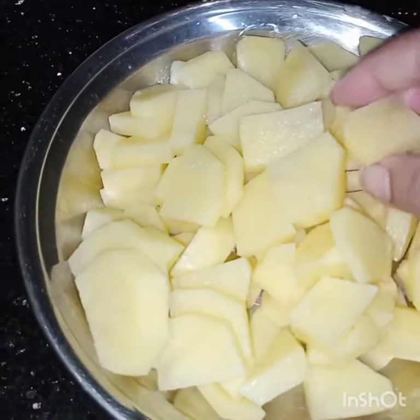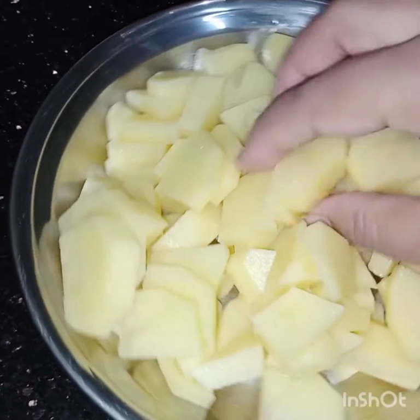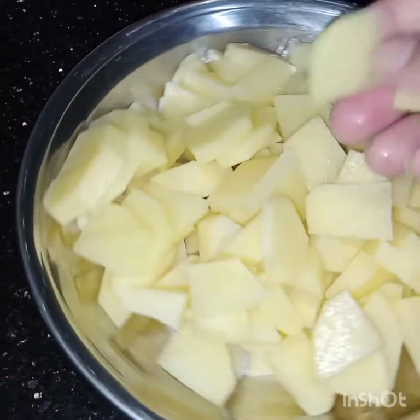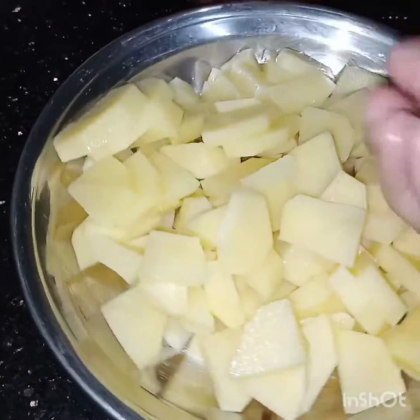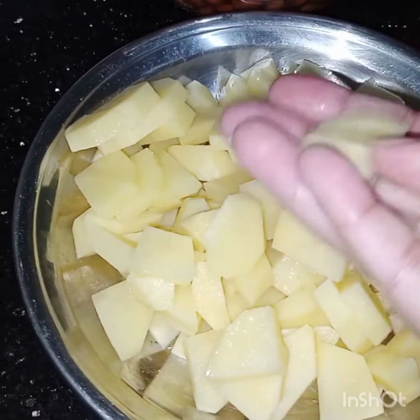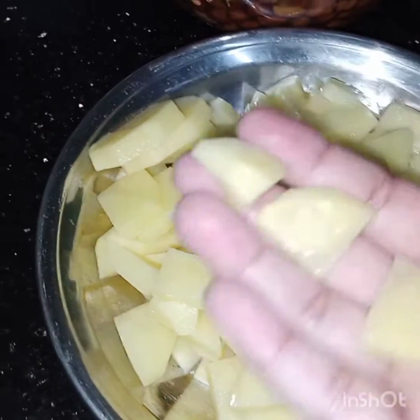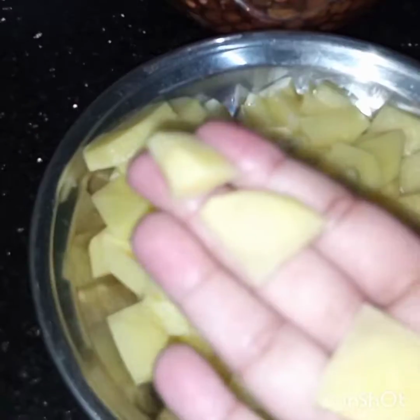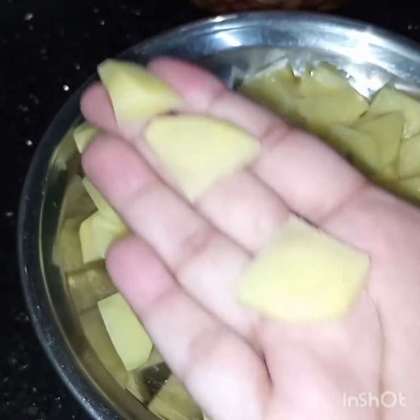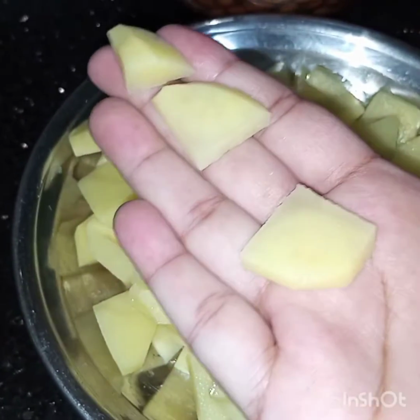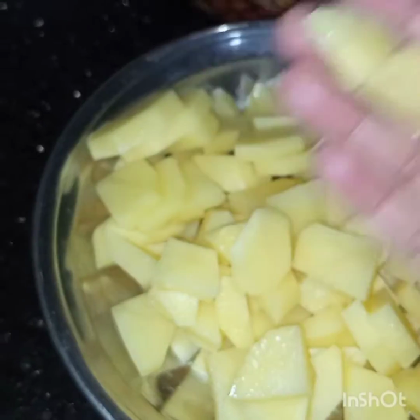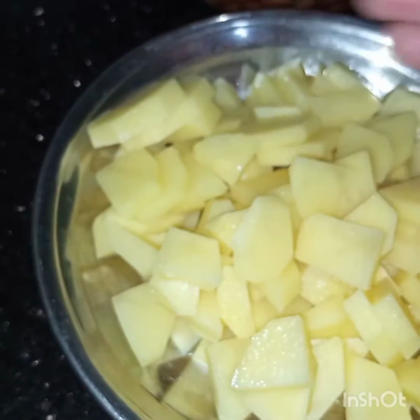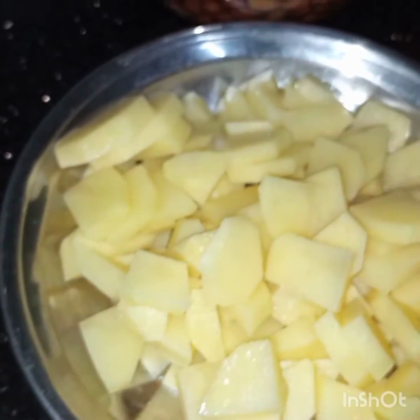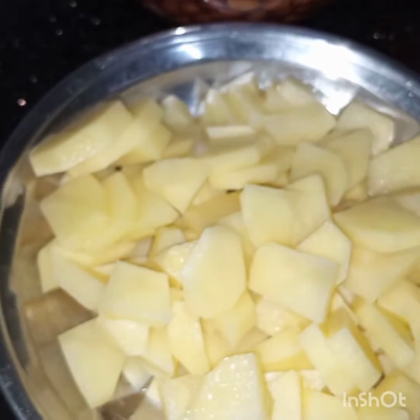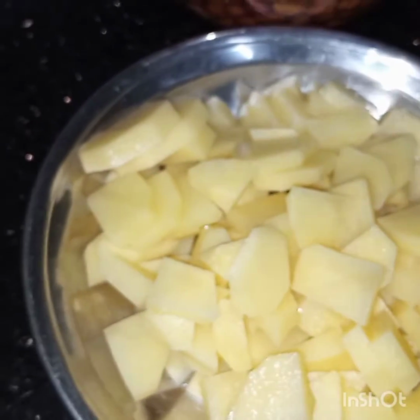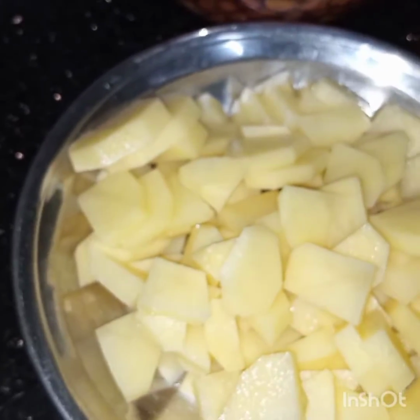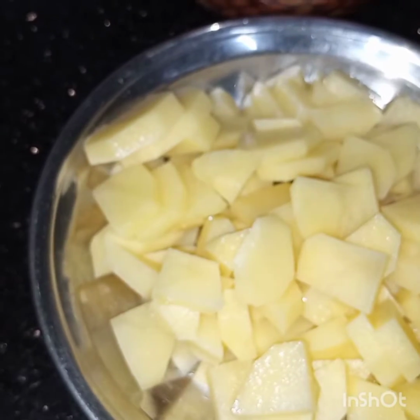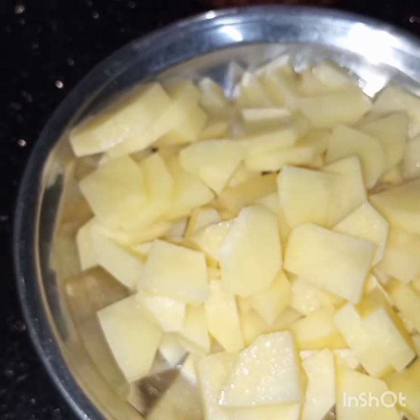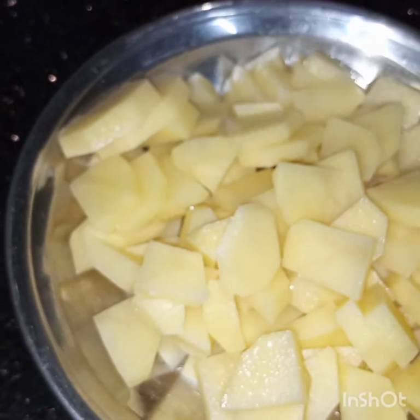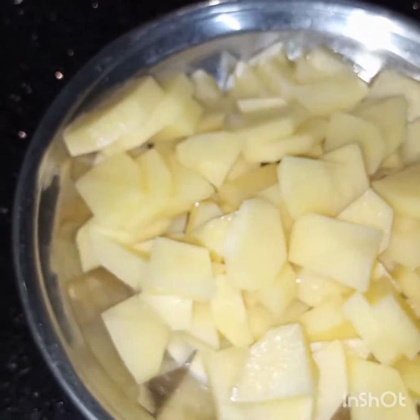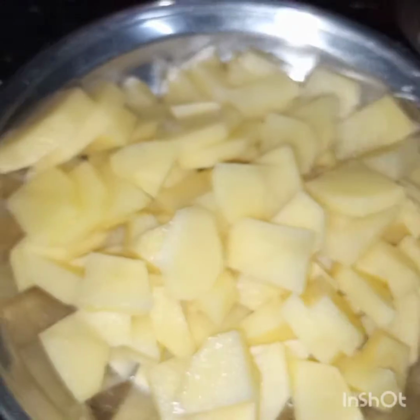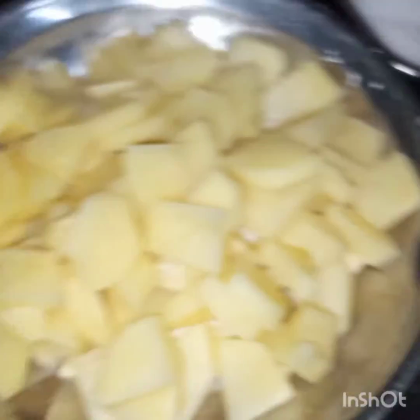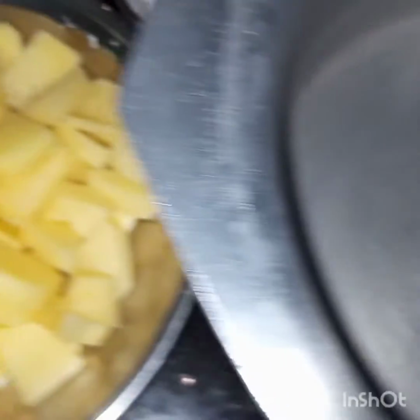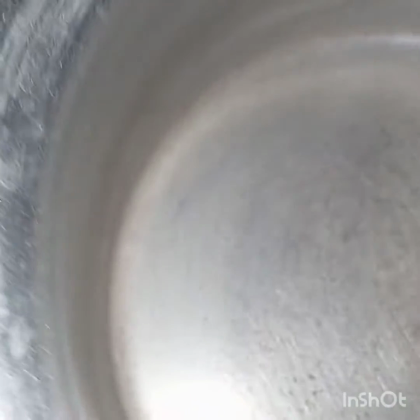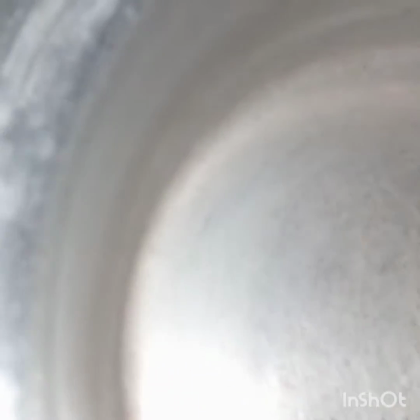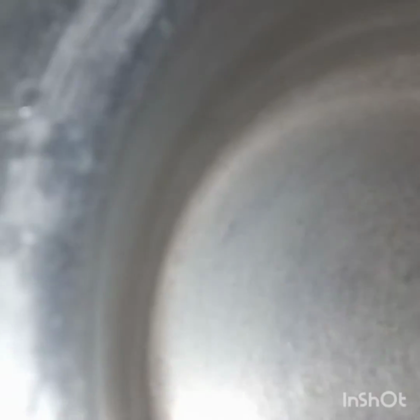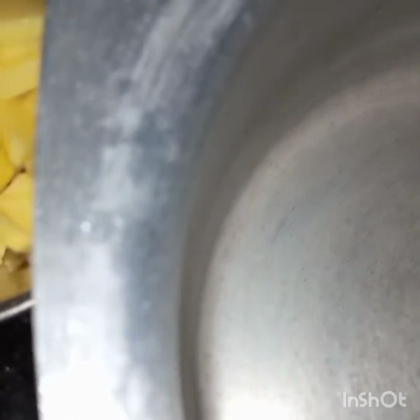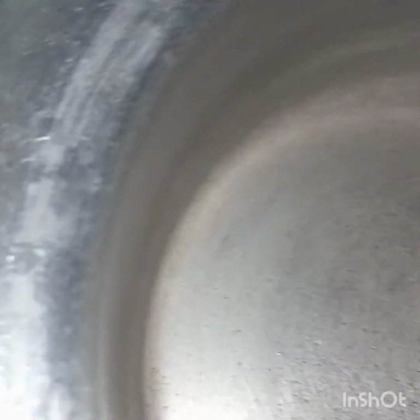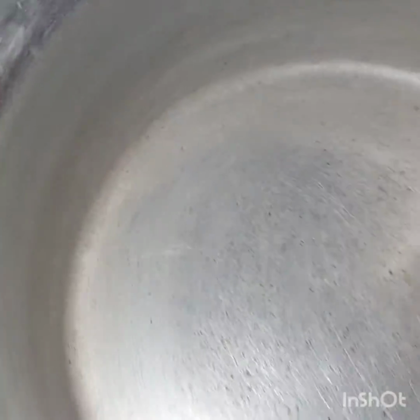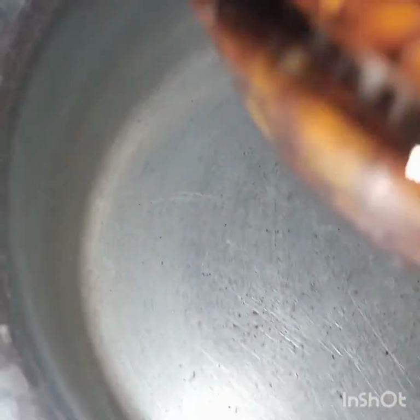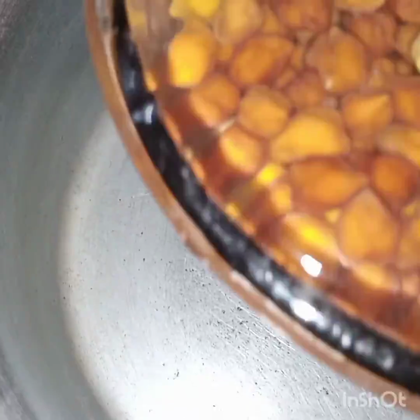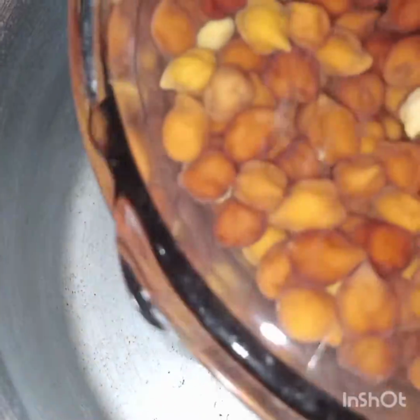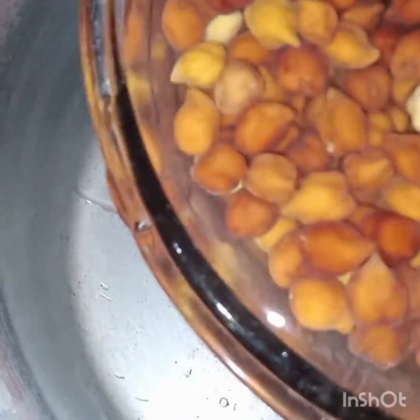The potatoes are cubed like this — they are raw, not boiled. Now I have taken a pan, and in this pan I will add these chickpeas along with the water.